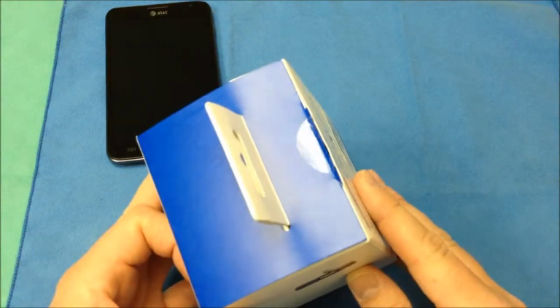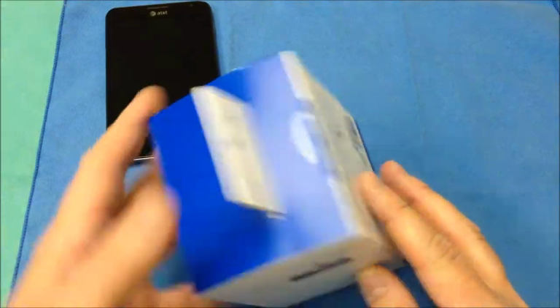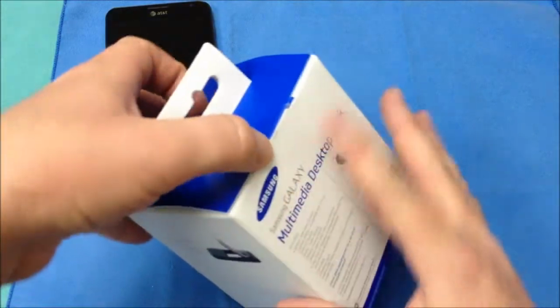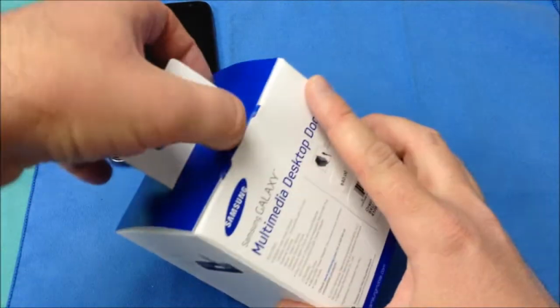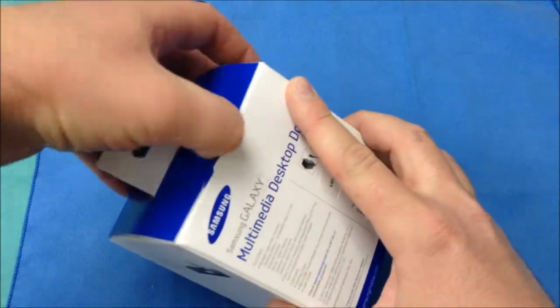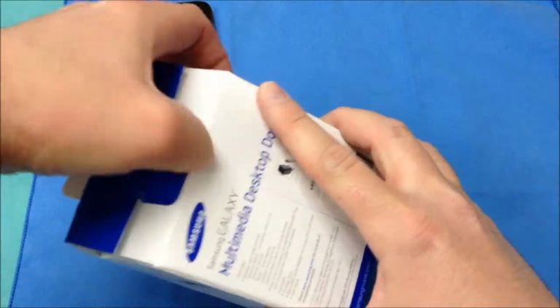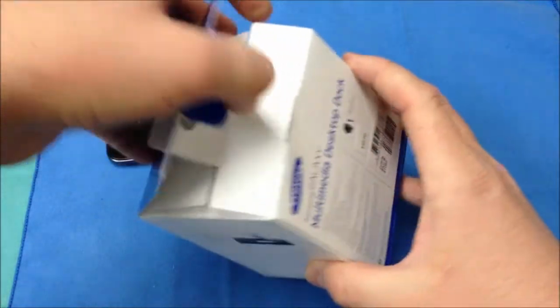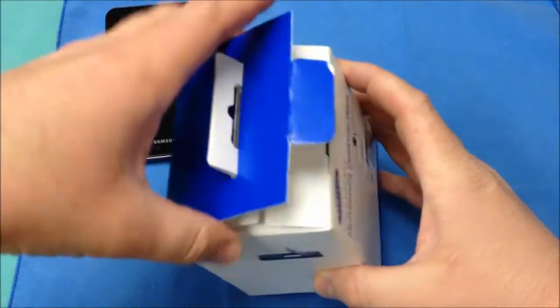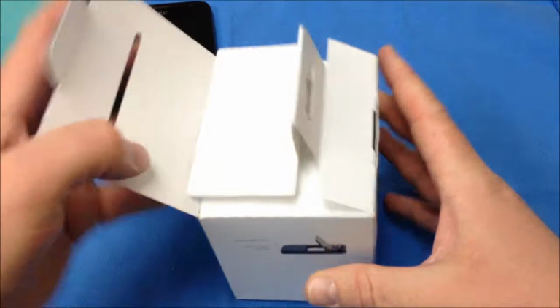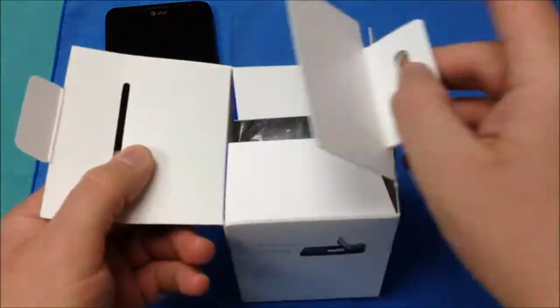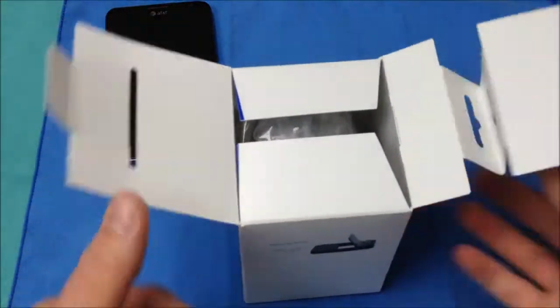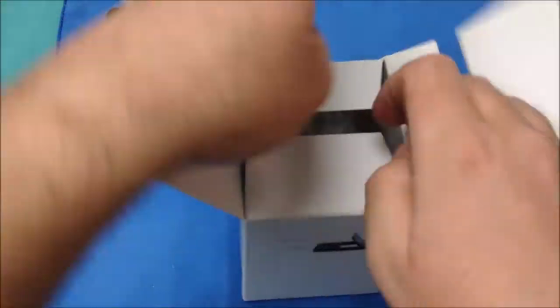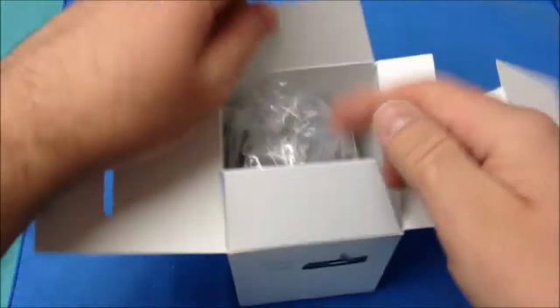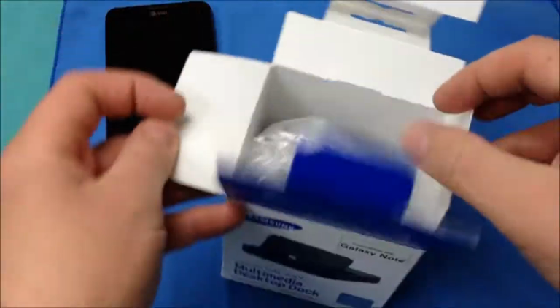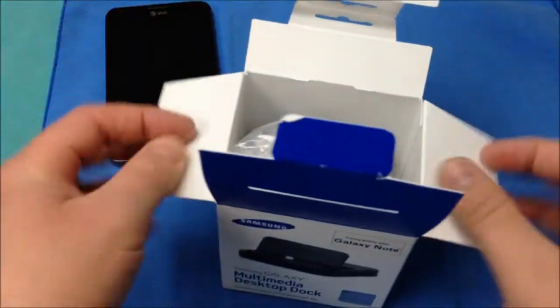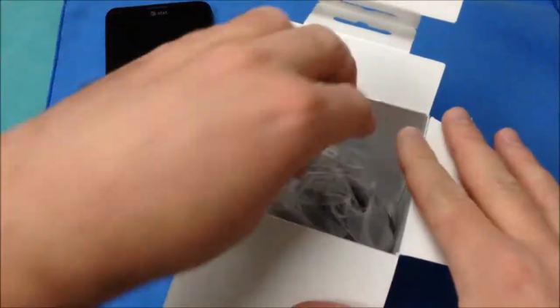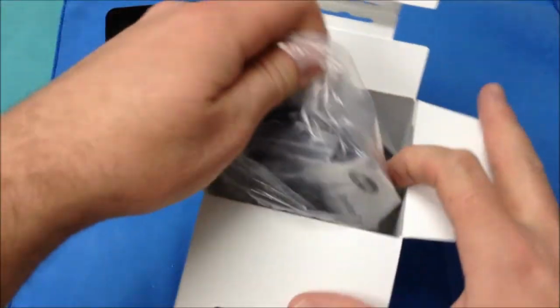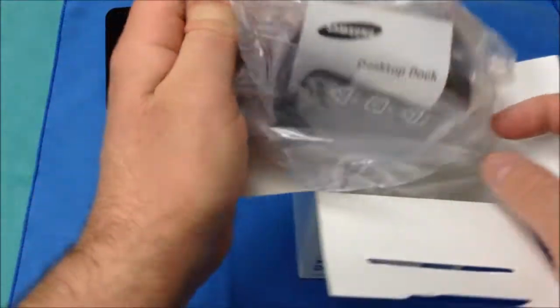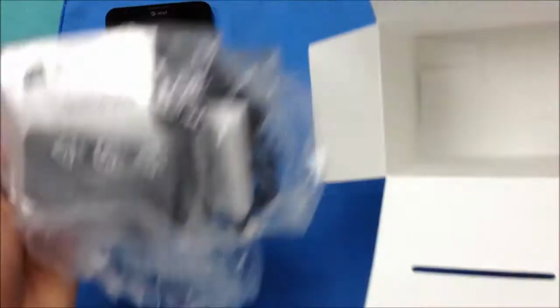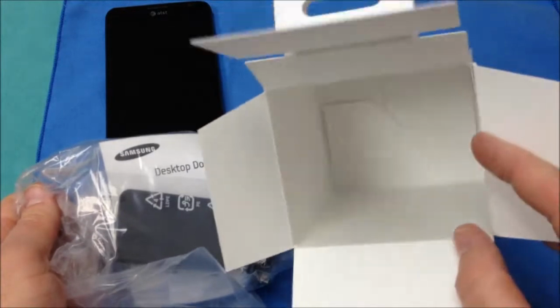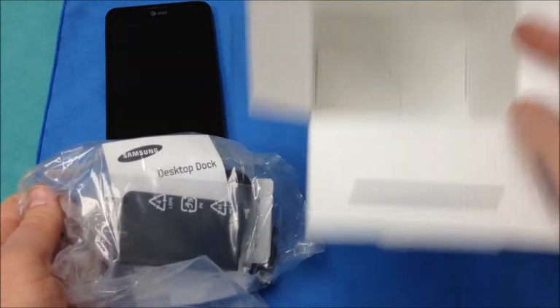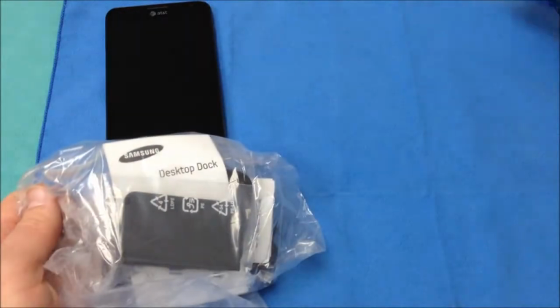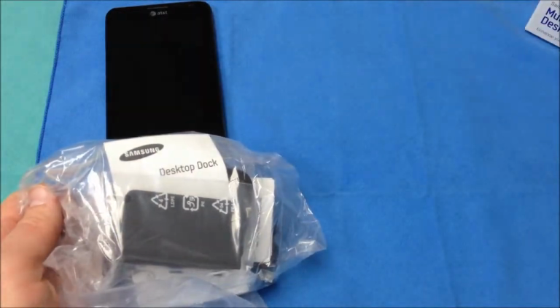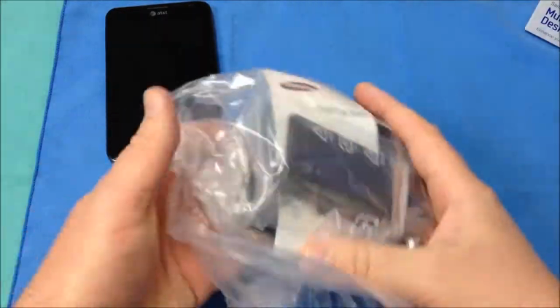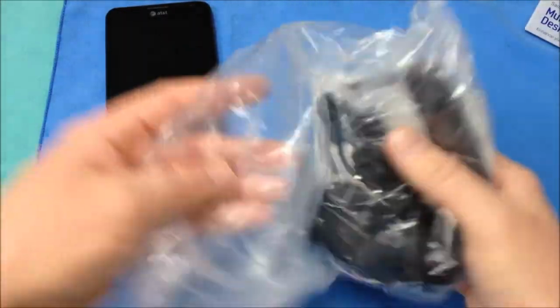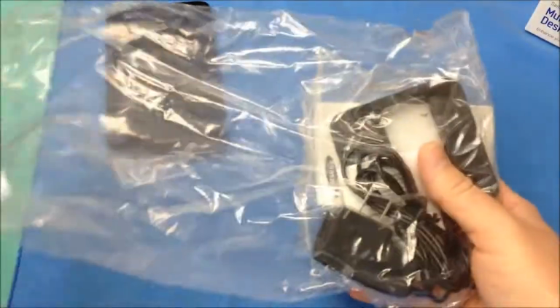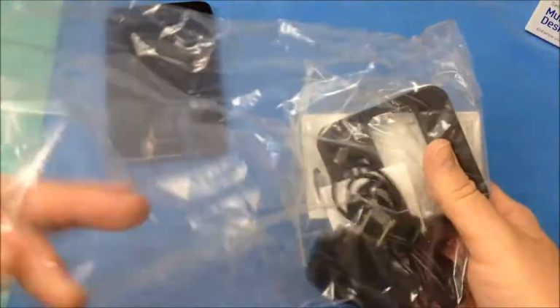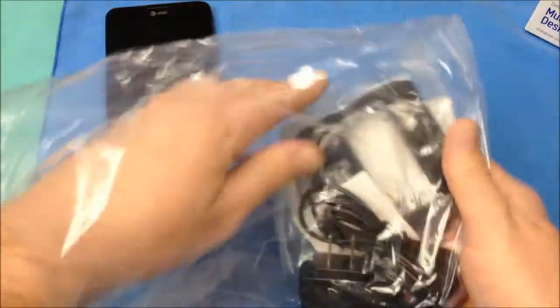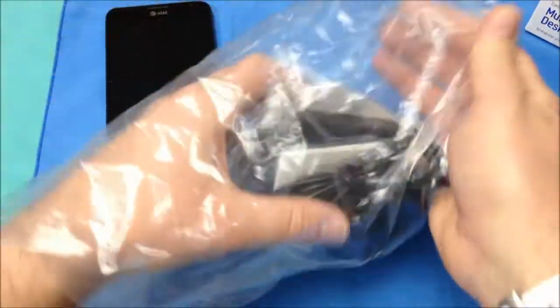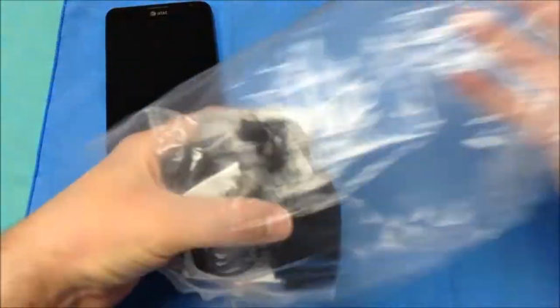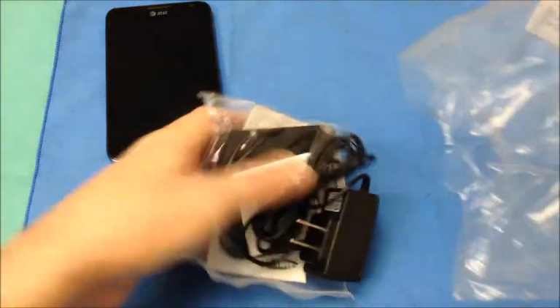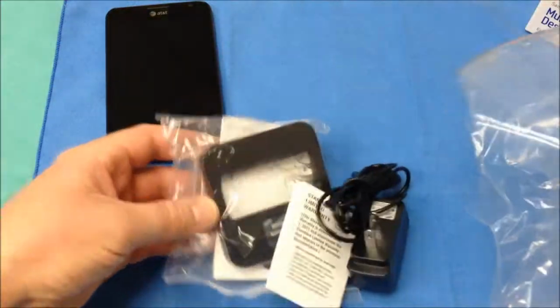So it is pretty standard packaging. Let's go ahead and get this out of the box and take a look at what all you get with the dock. So of course you have a bag of goodies here. Let's set that box out of the way and we will take a look at what all comes with this multimedia dock.